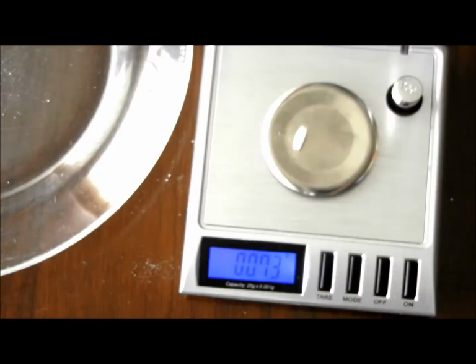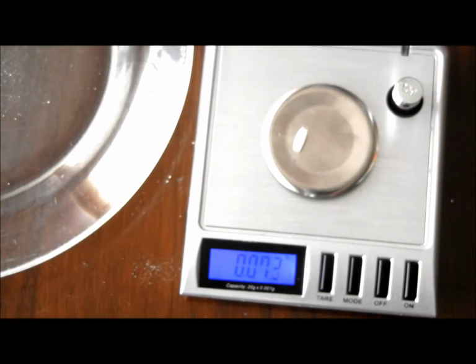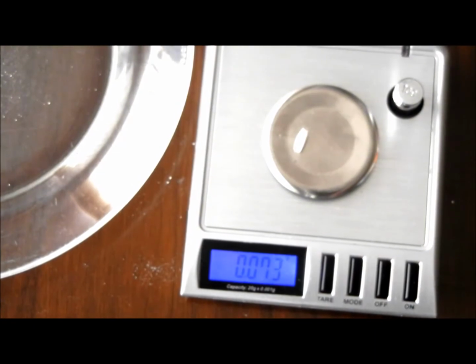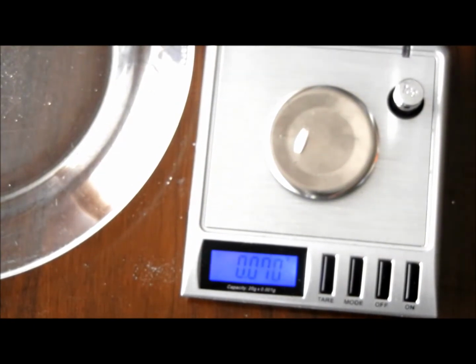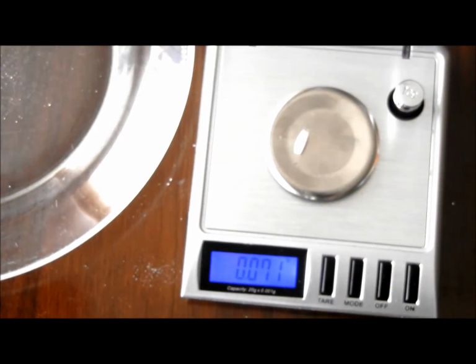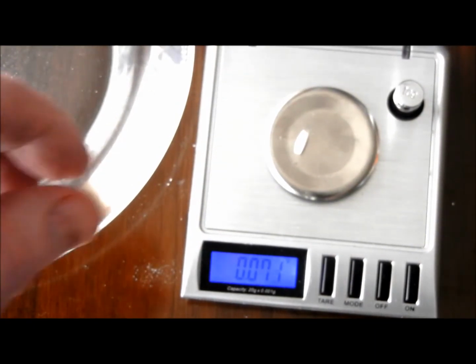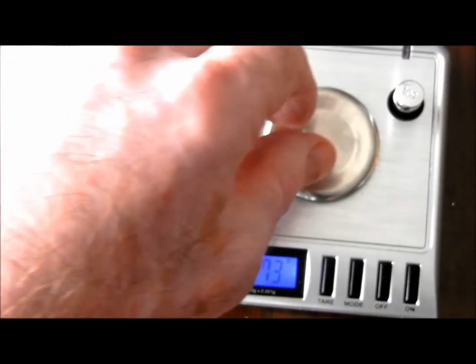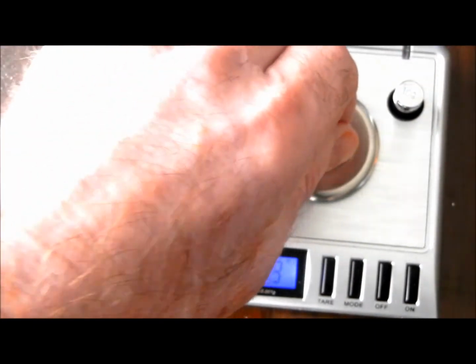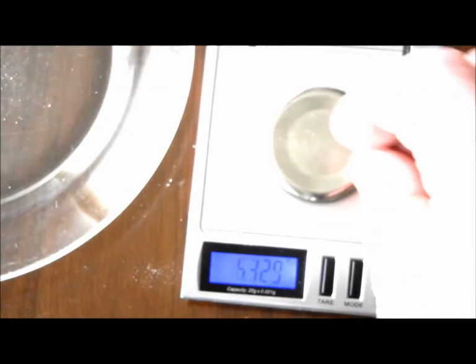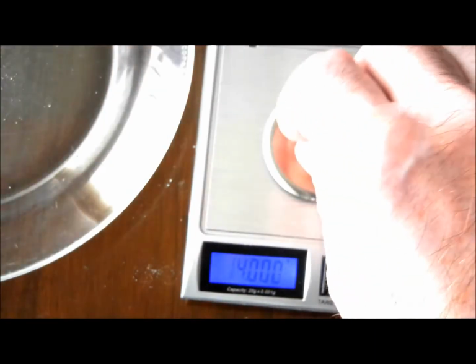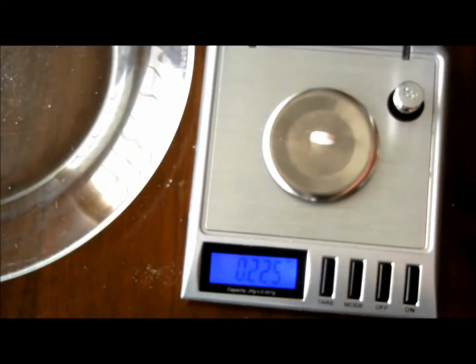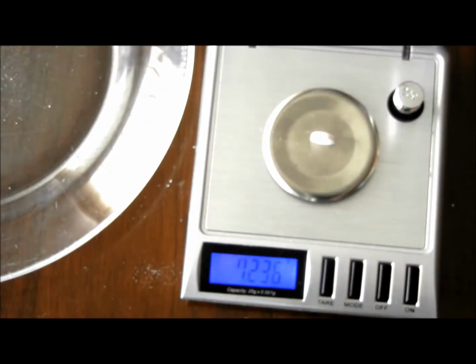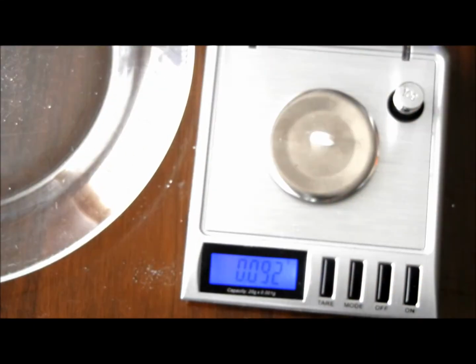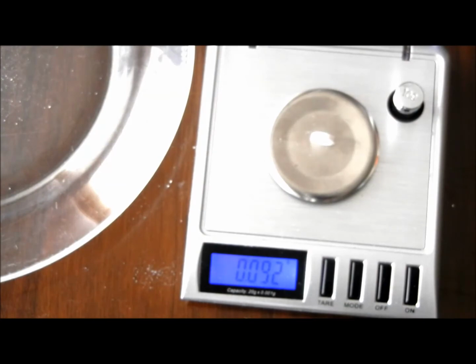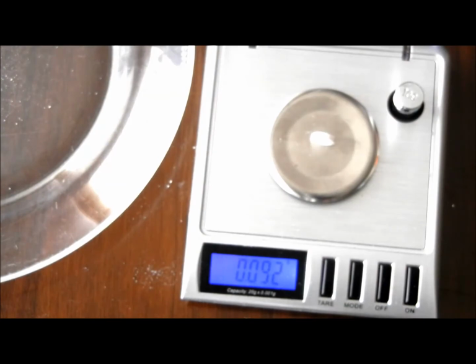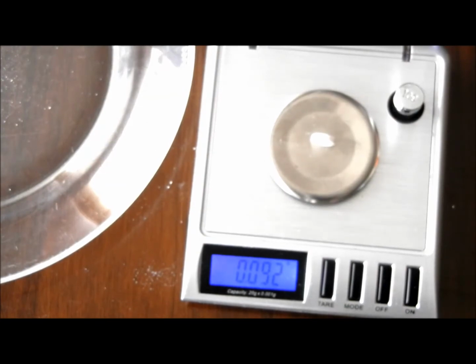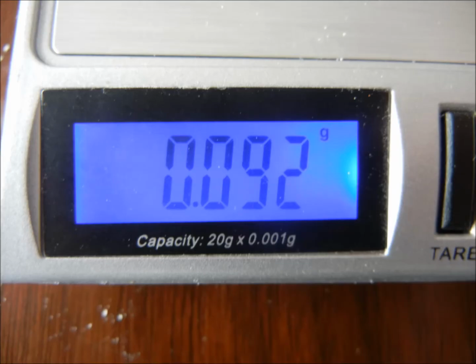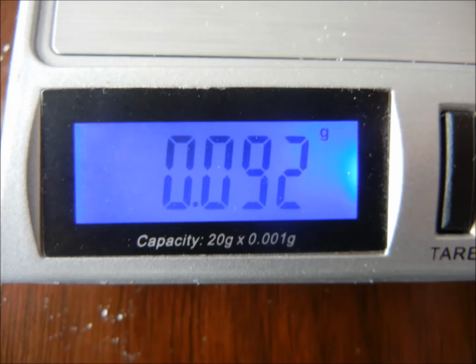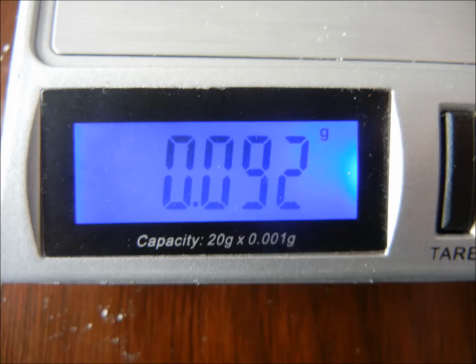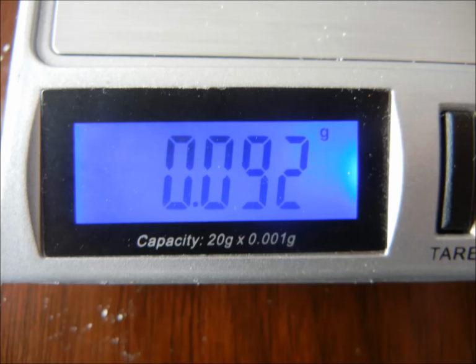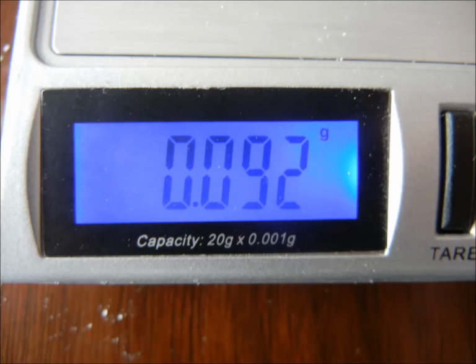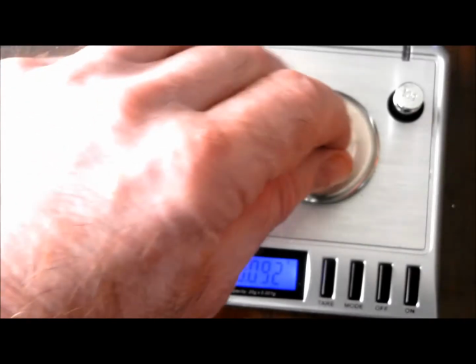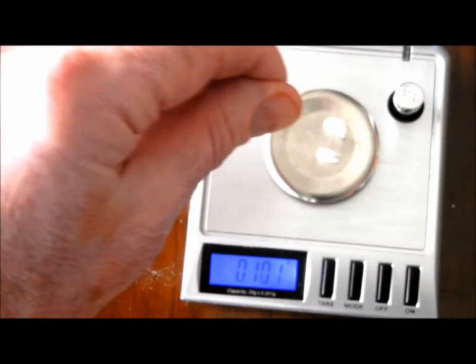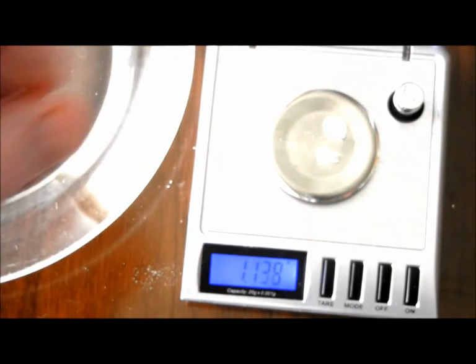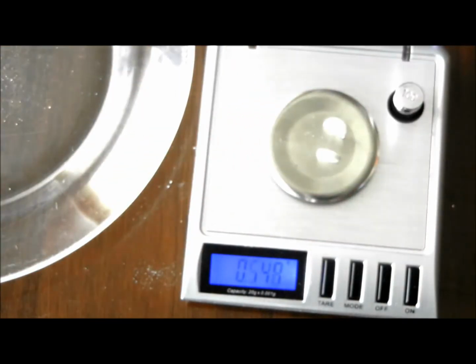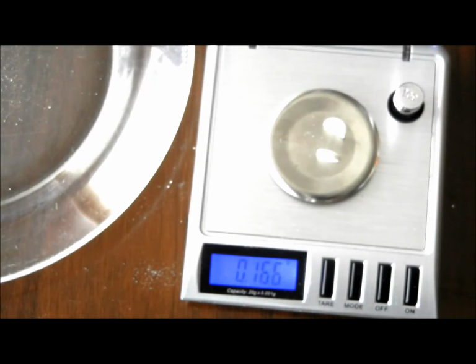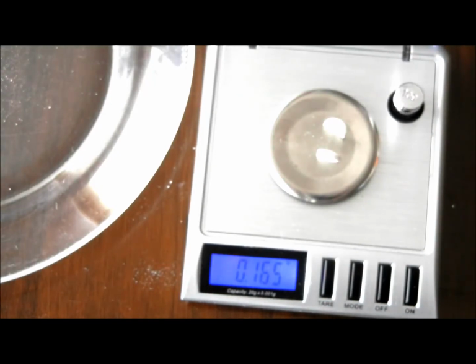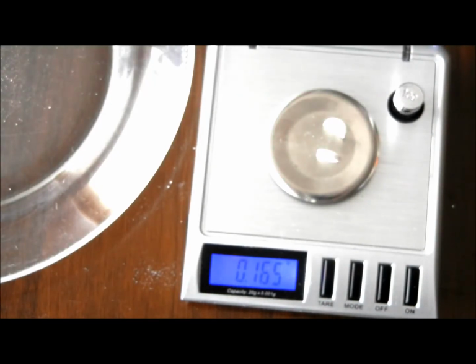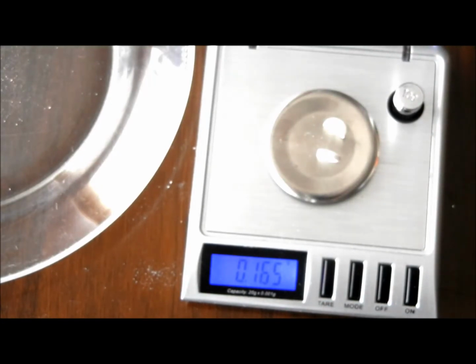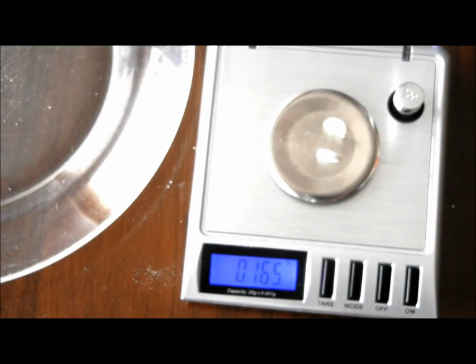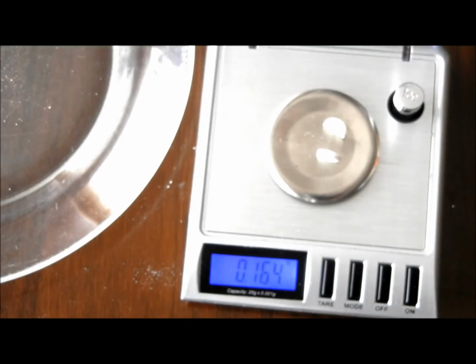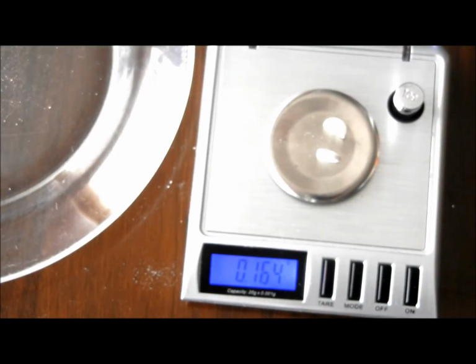This half is 71 milligrams and this half is about 92 milligrams. So that's not very evenly split, is it? Sometimes you get a better split than other times.